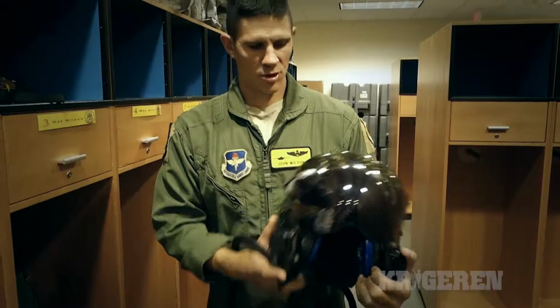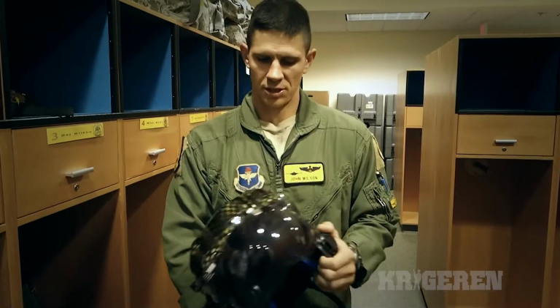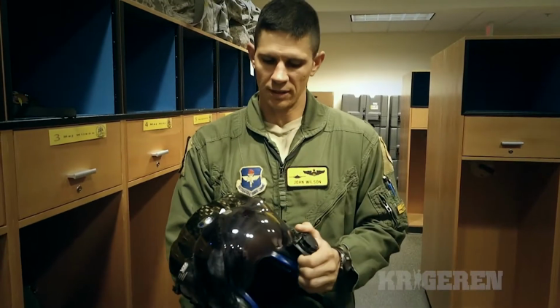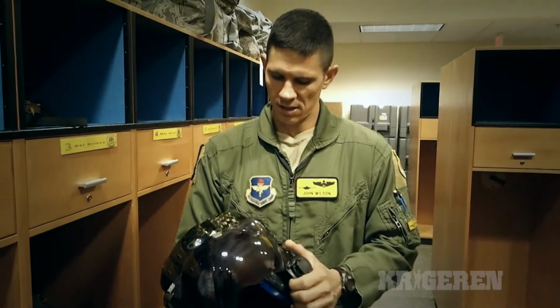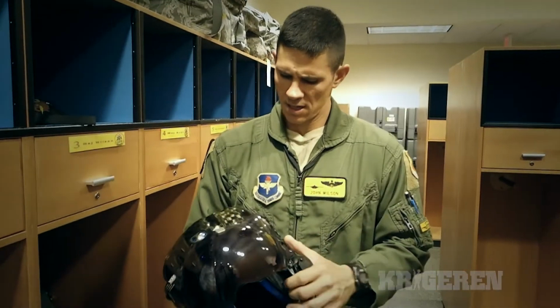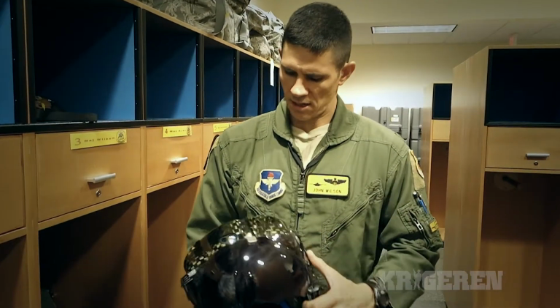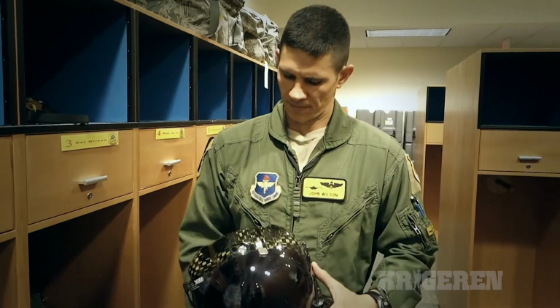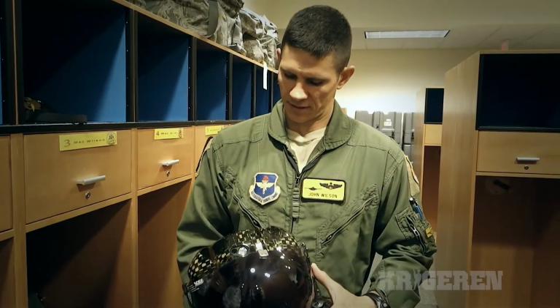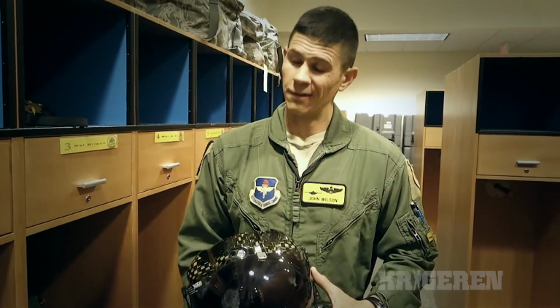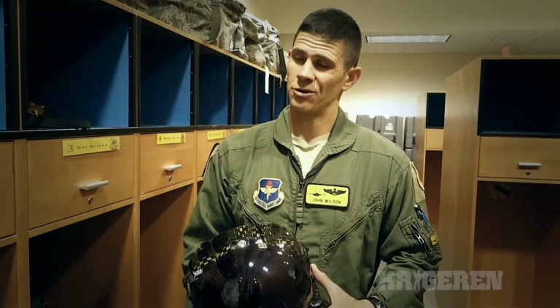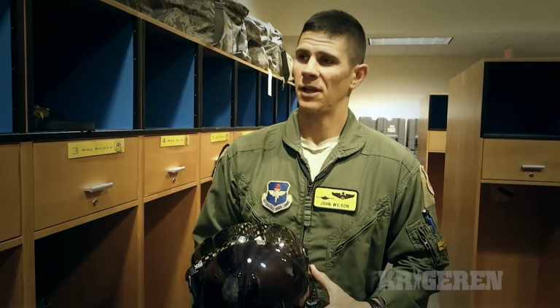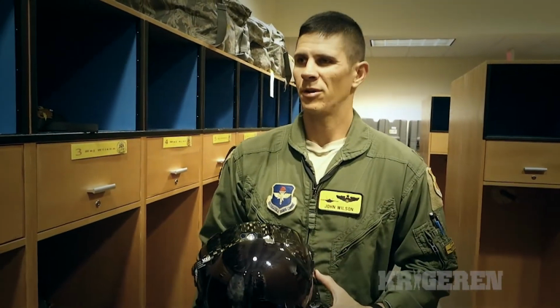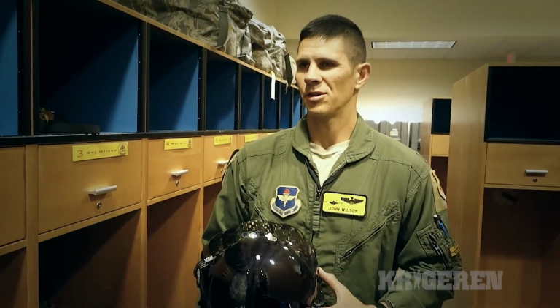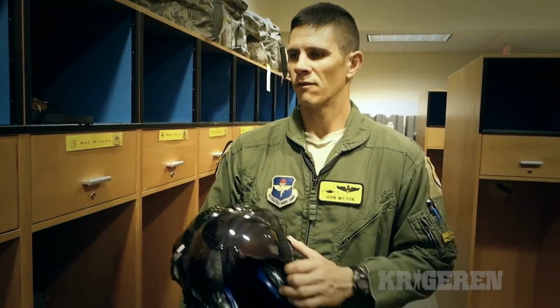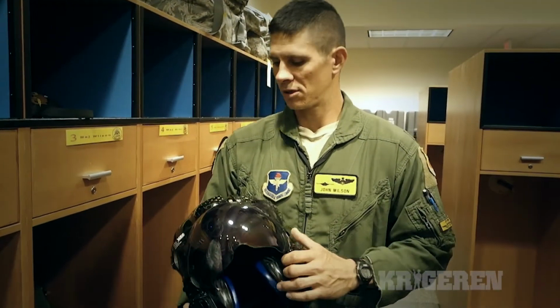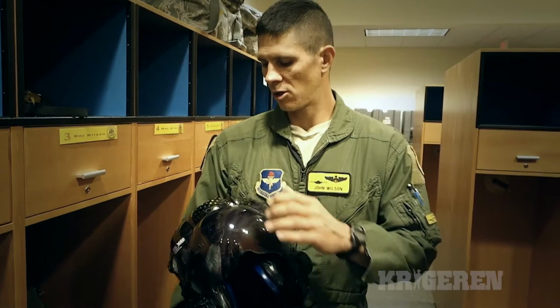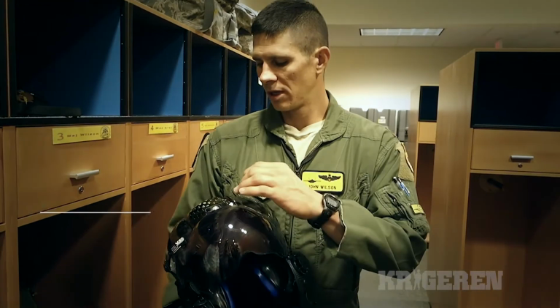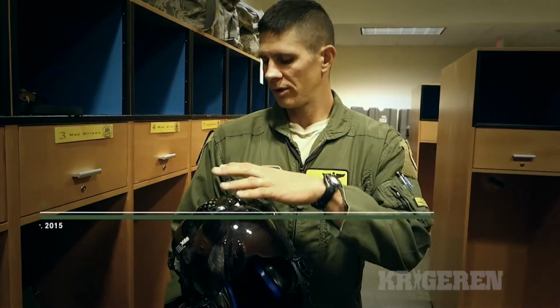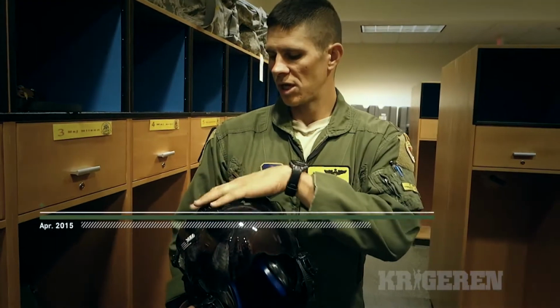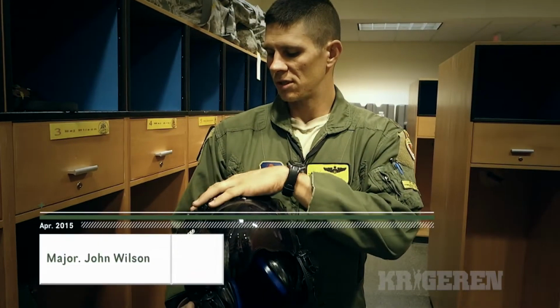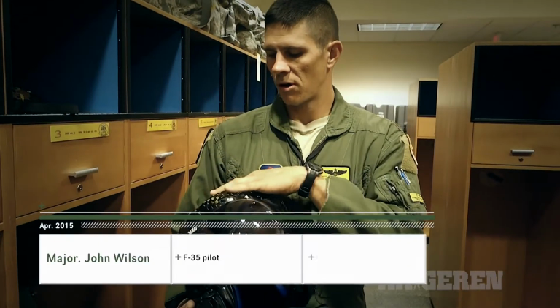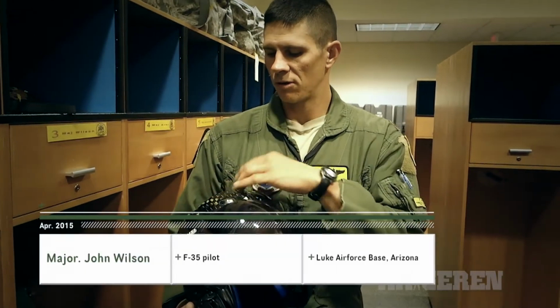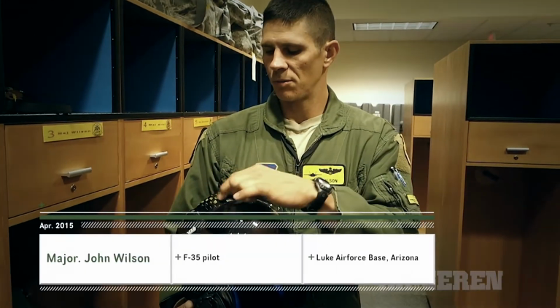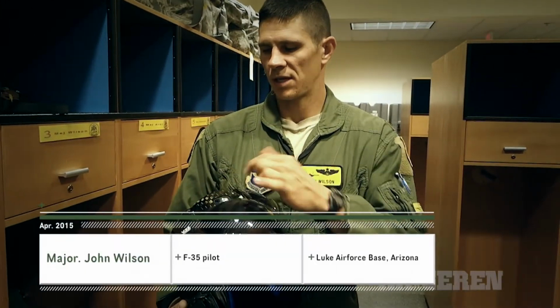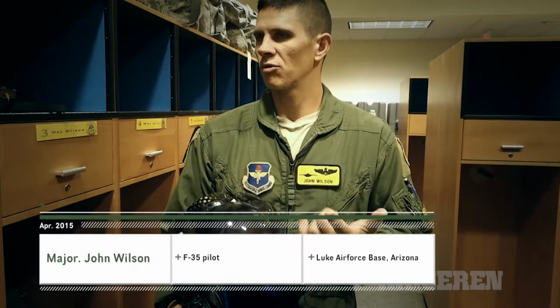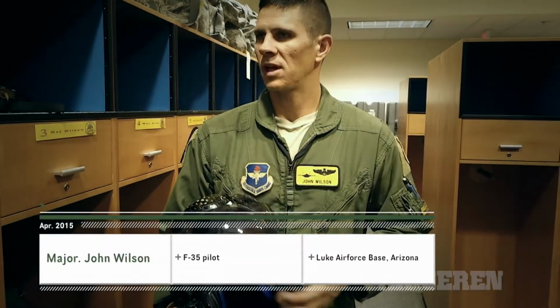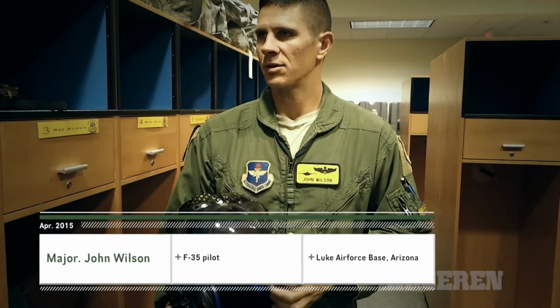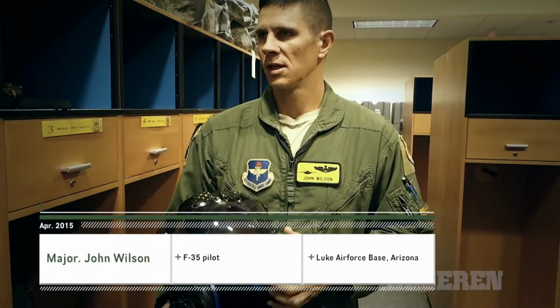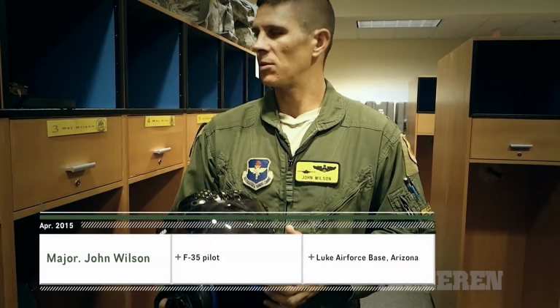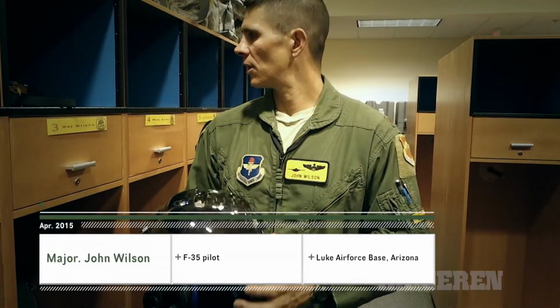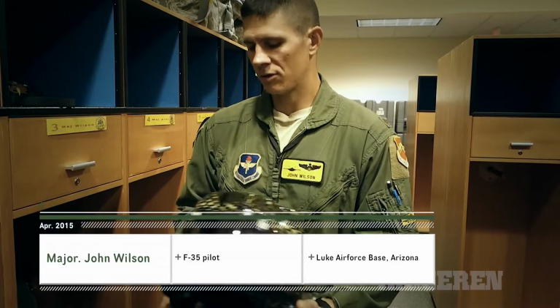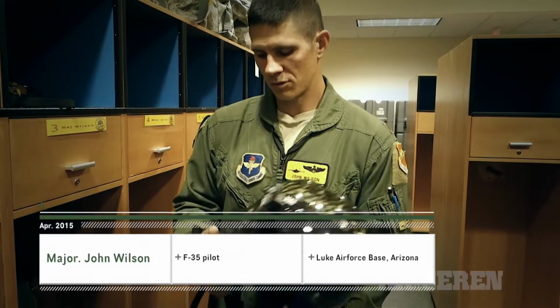That's pretty much it. This is the second version of the helmet. There's a newer version which changes this part up here a little bit and has improved cameras that will be coming out here shortly.